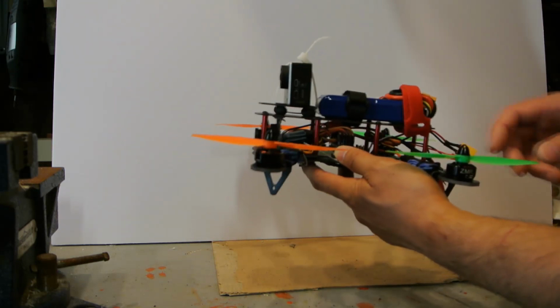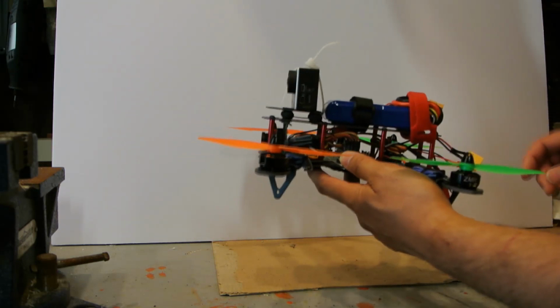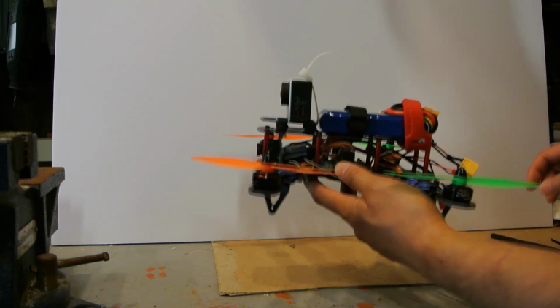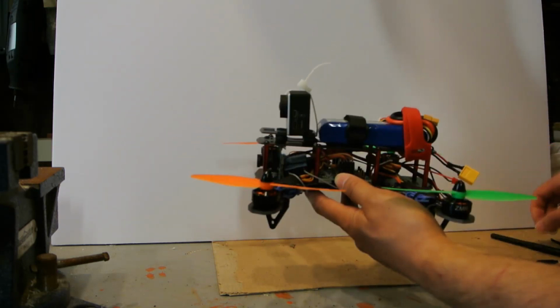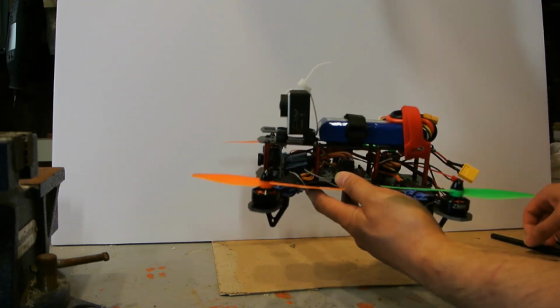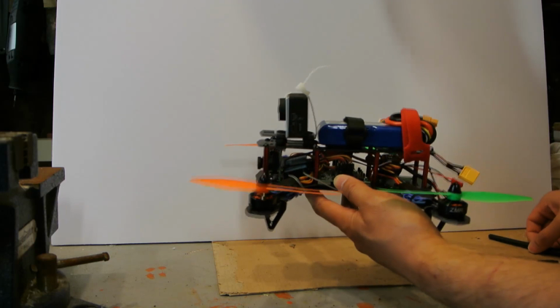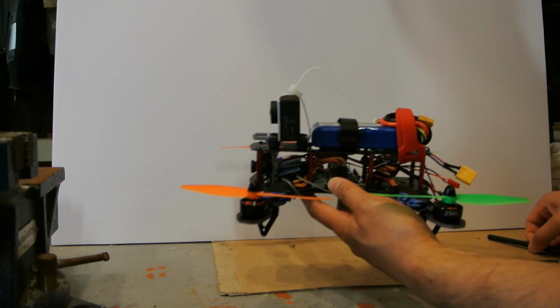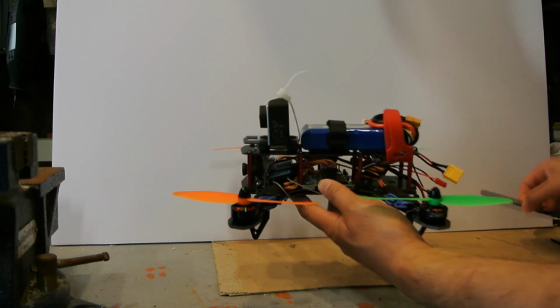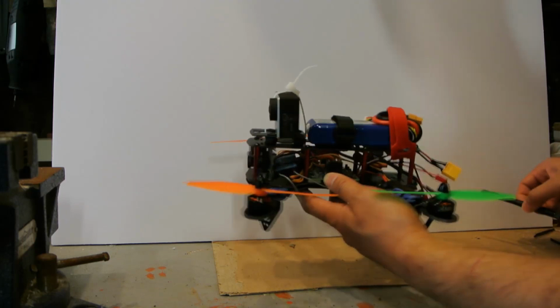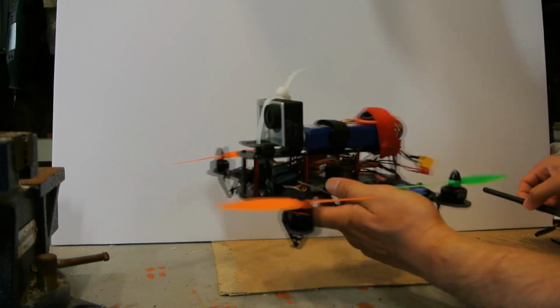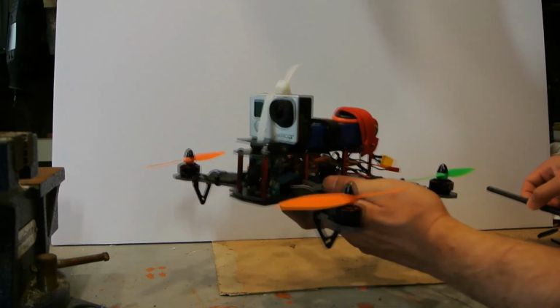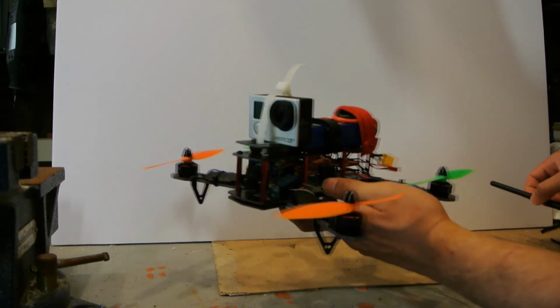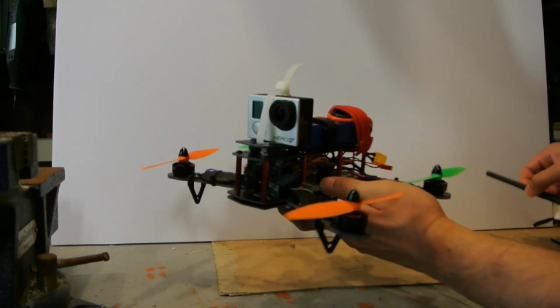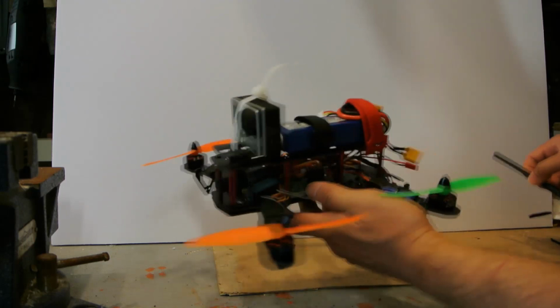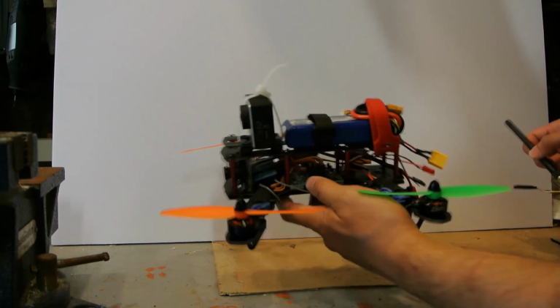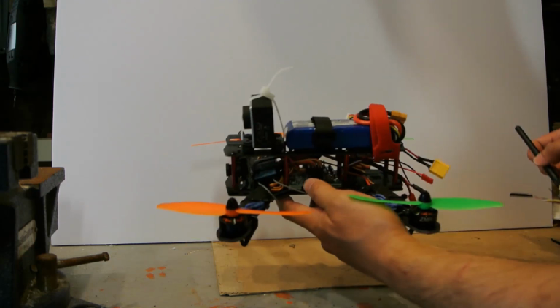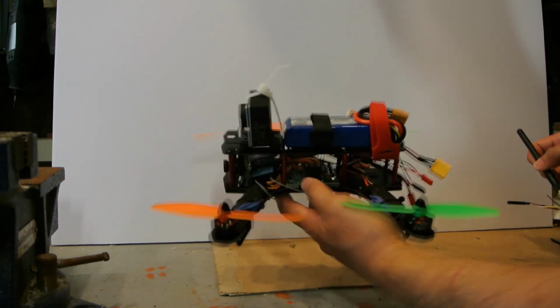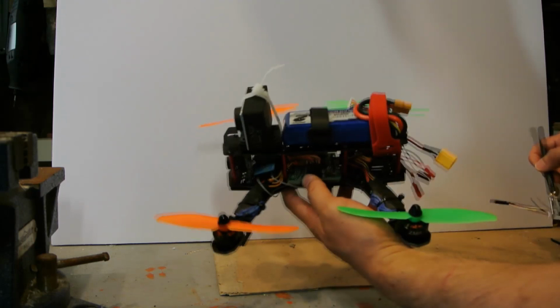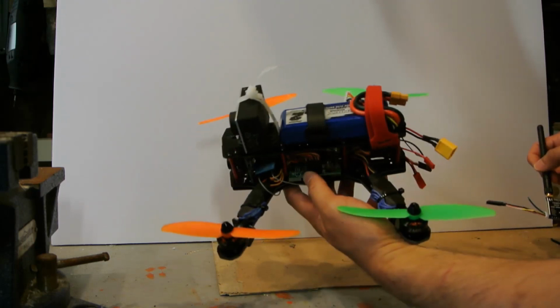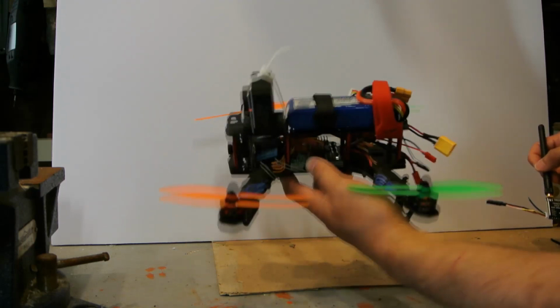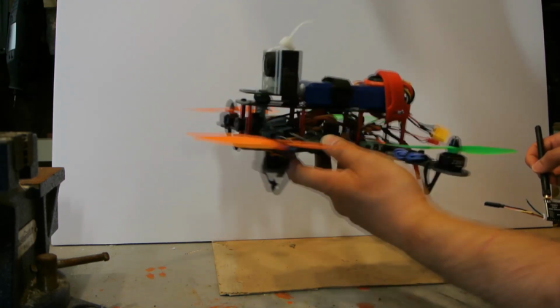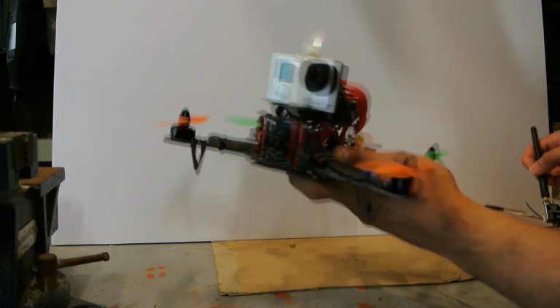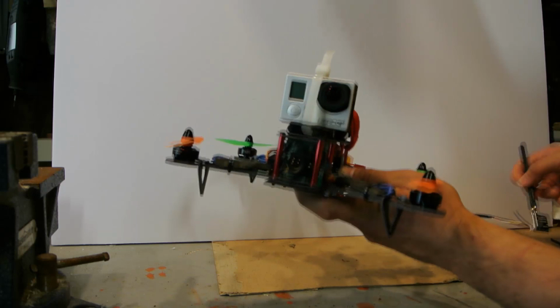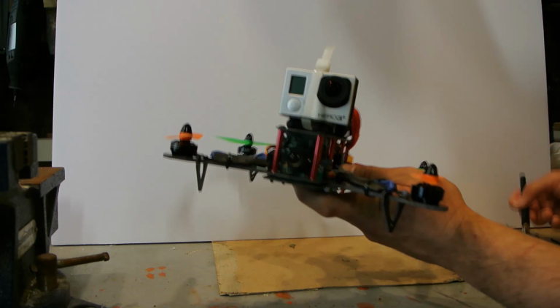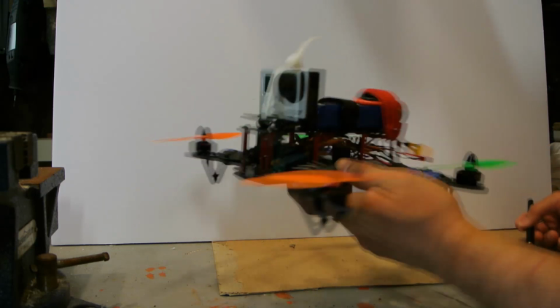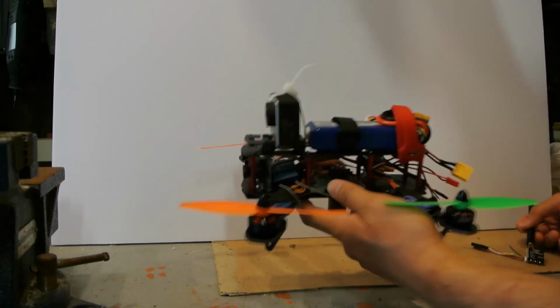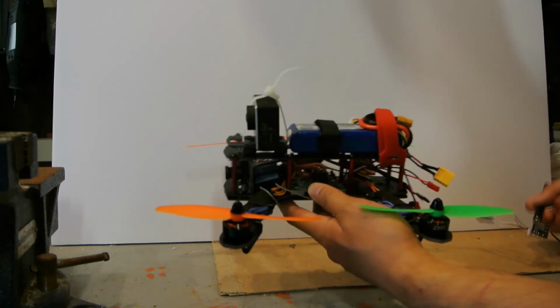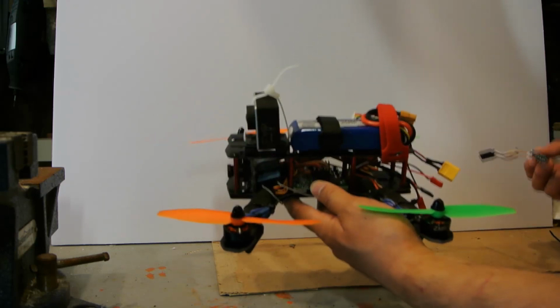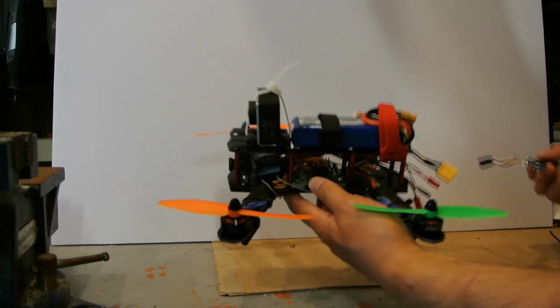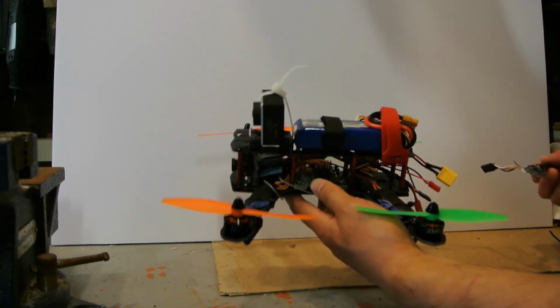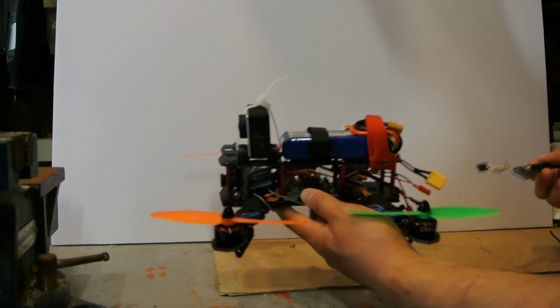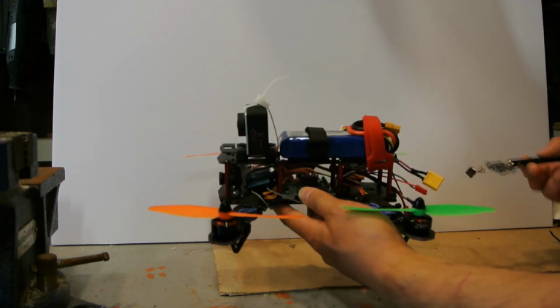It didn't fly like you'd want for performance flying or really fast flying, but it flew pretty good.